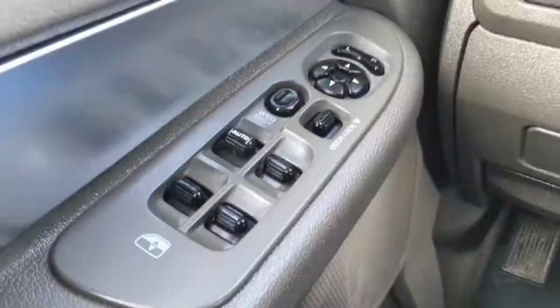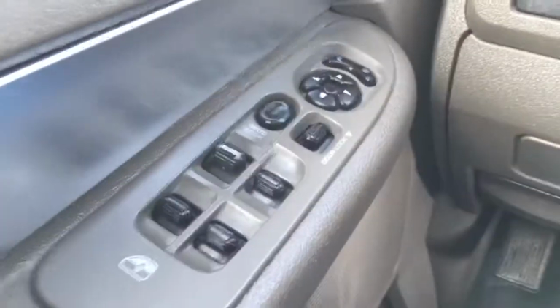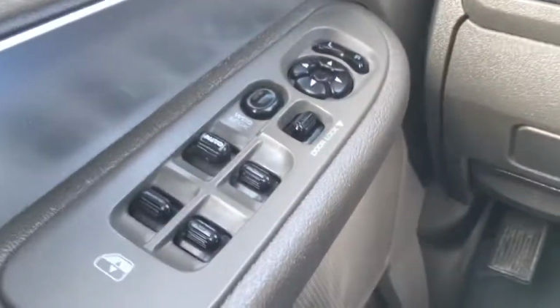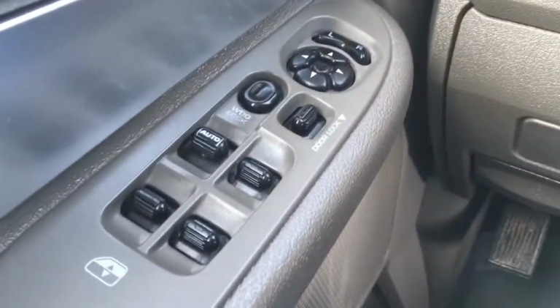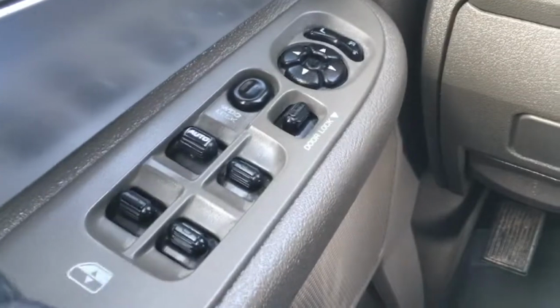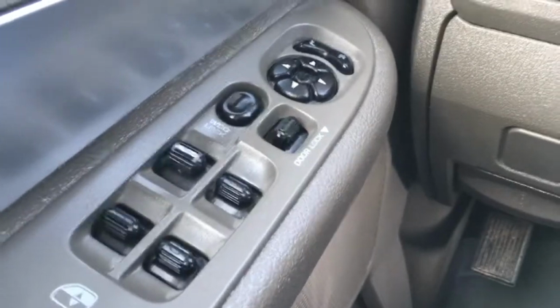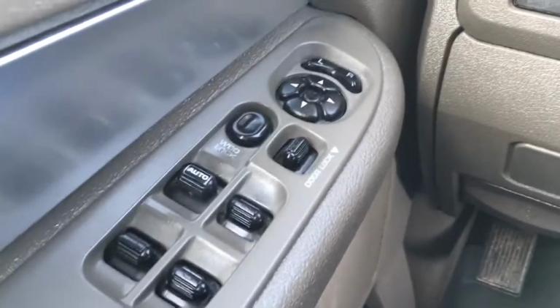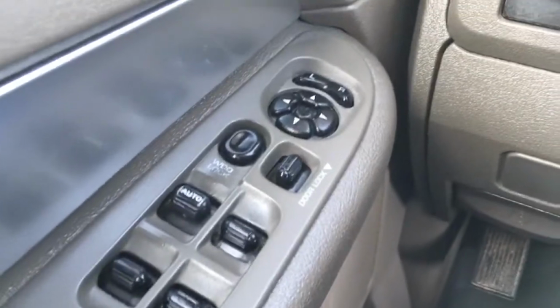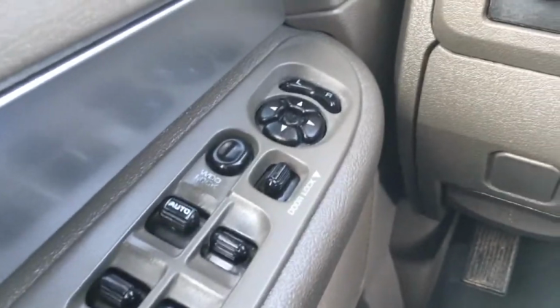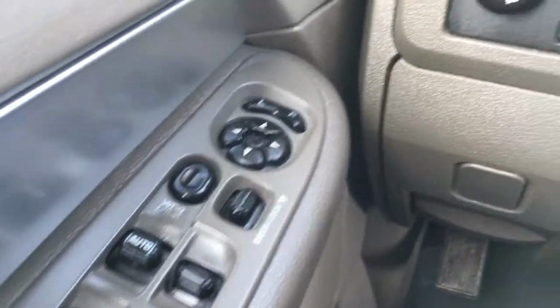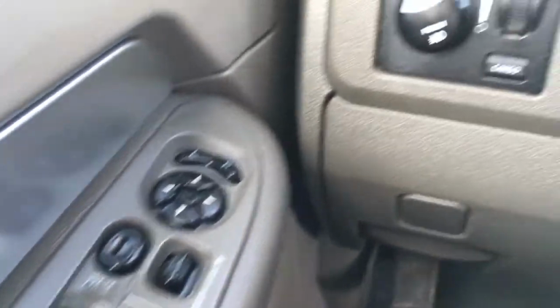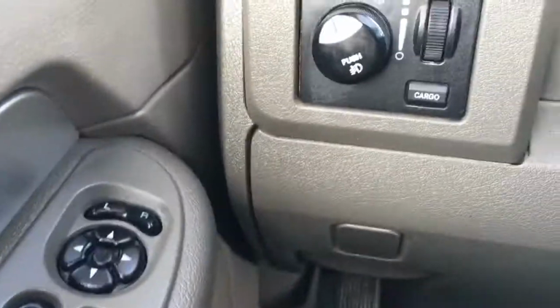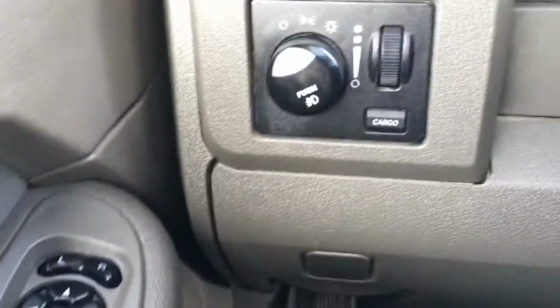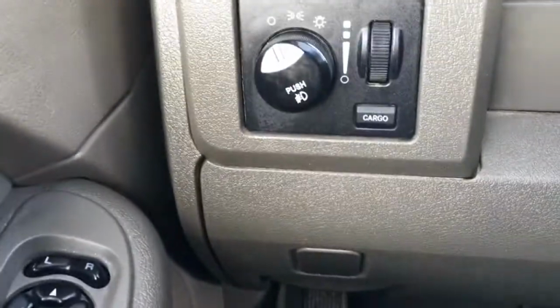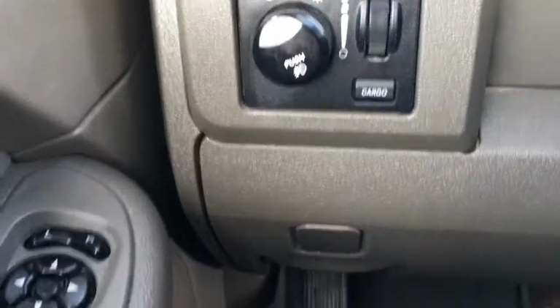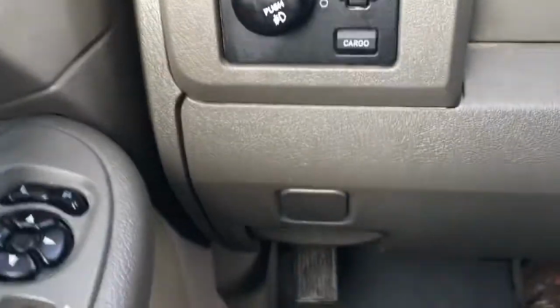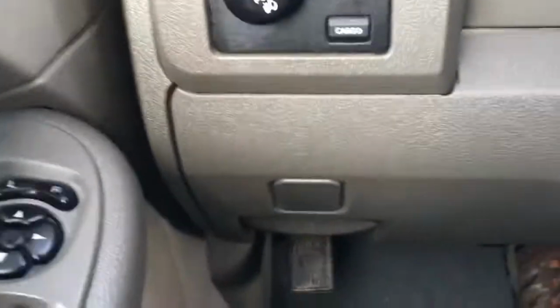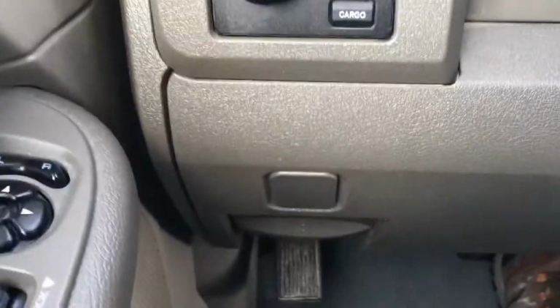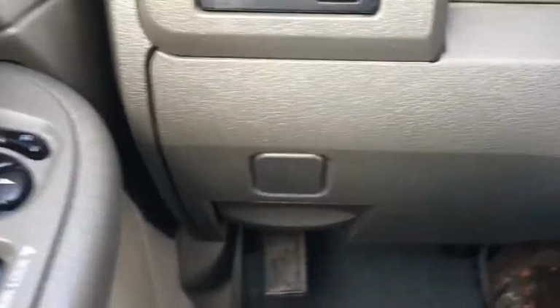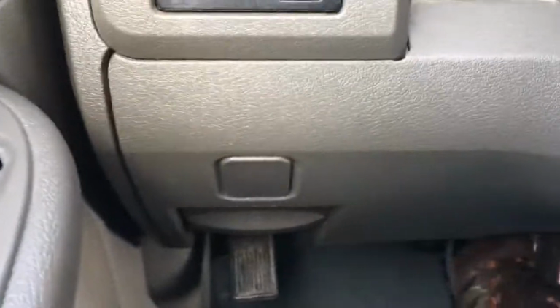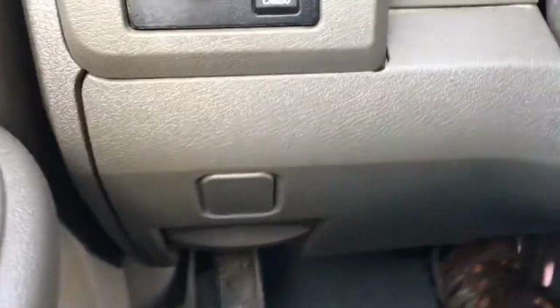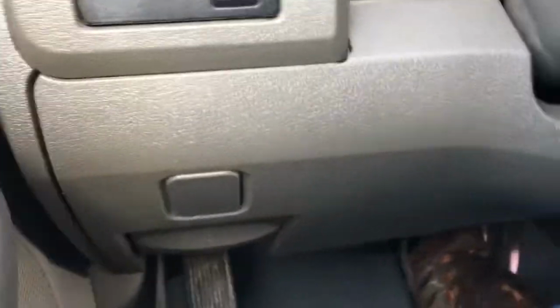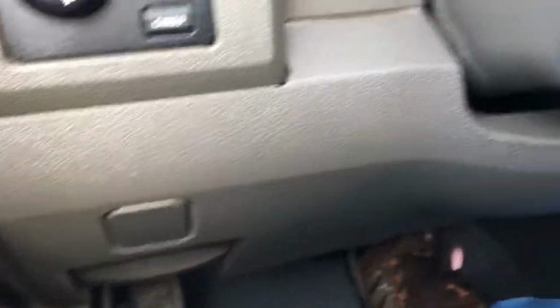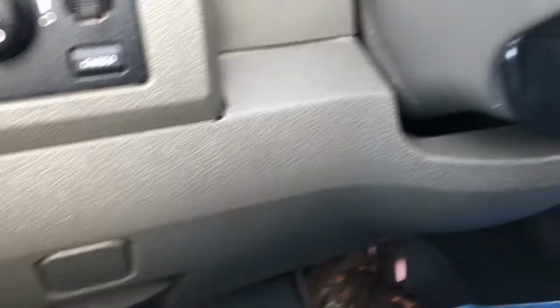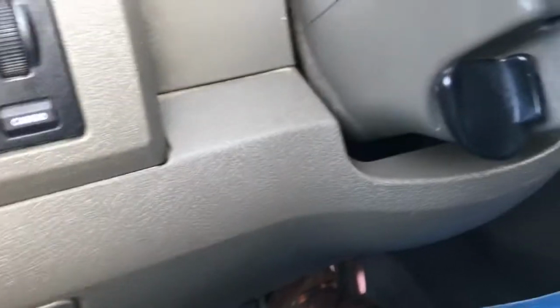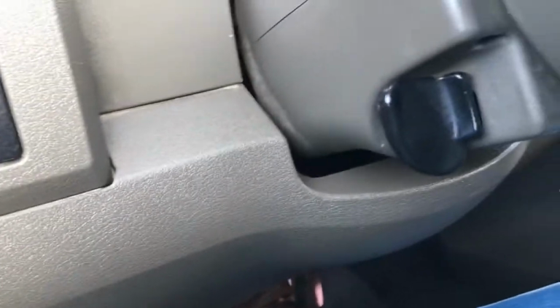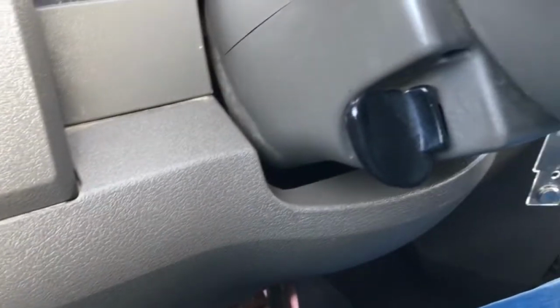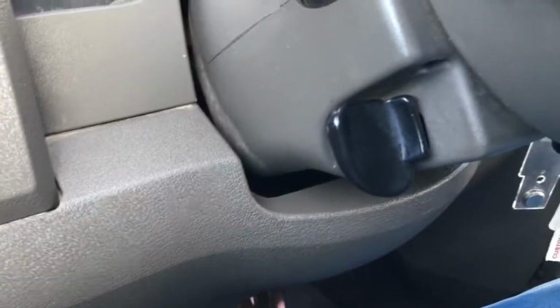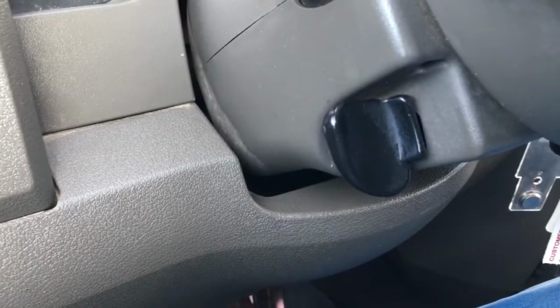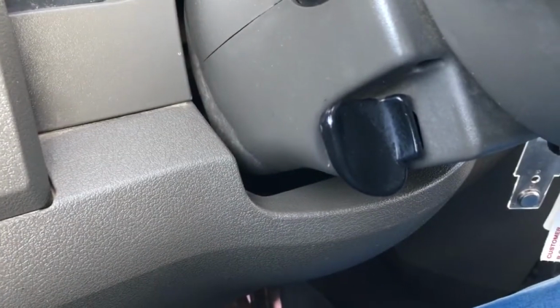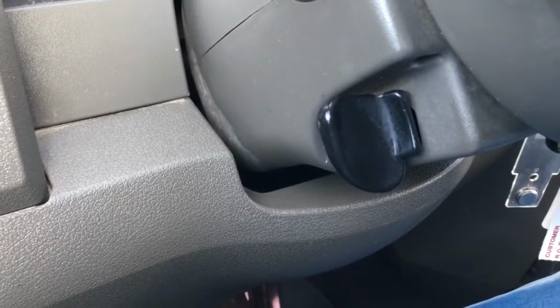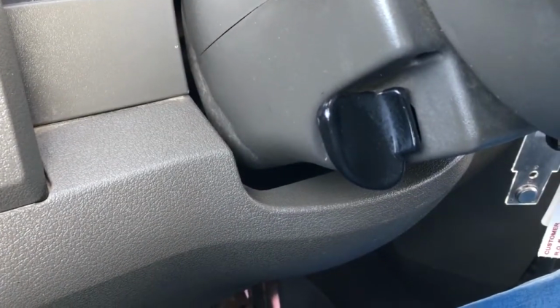In the driving door, it has window and mirror controls, window locks, power door locks, and up front your lighting controls. Down below, manual e-brake, and off to the left of the steering, manual tilt.